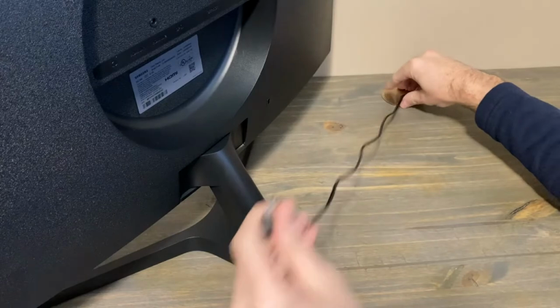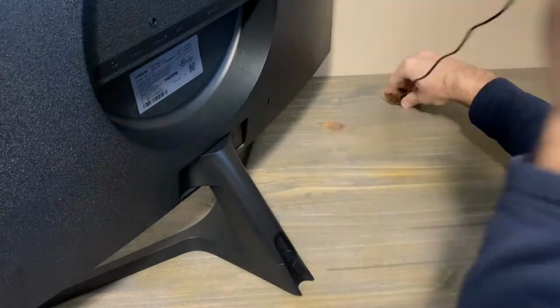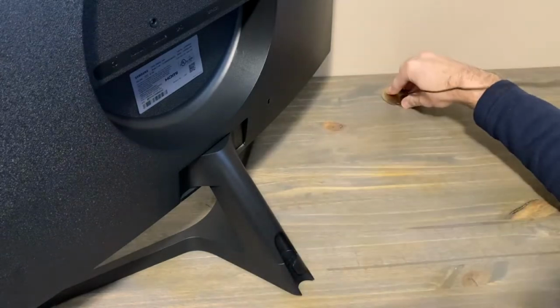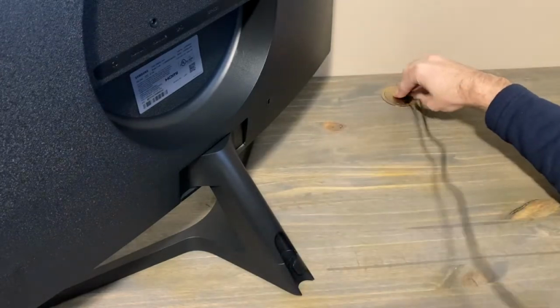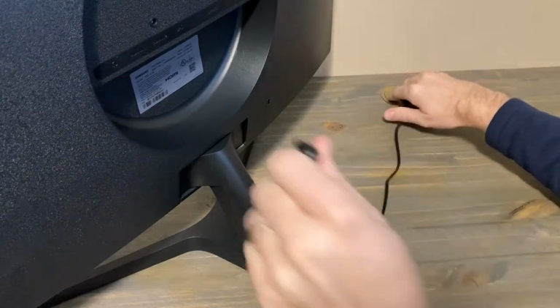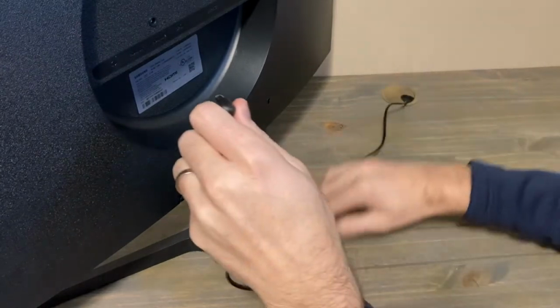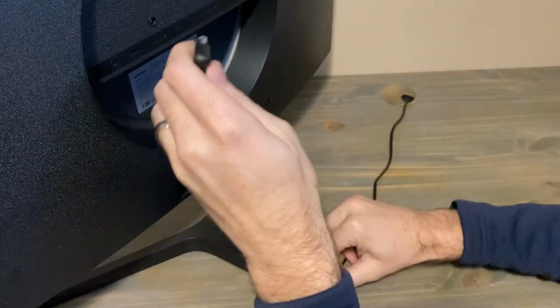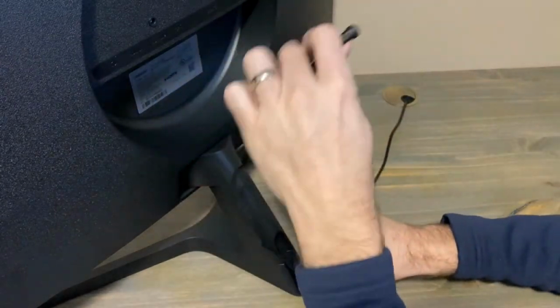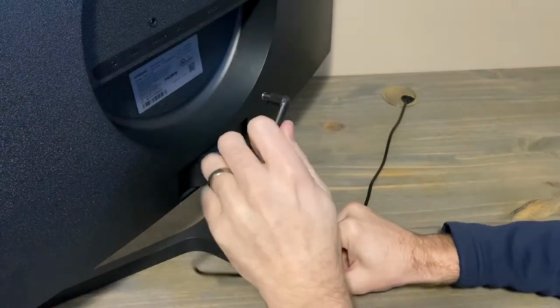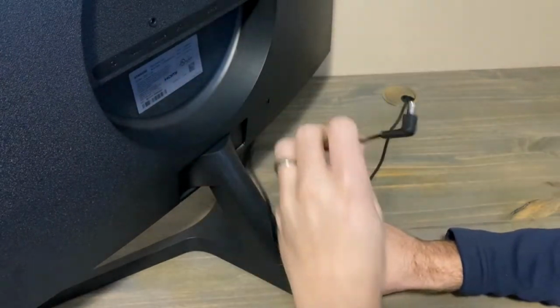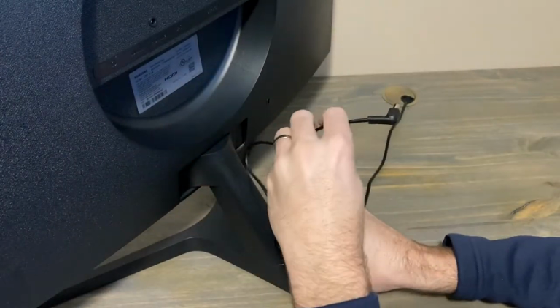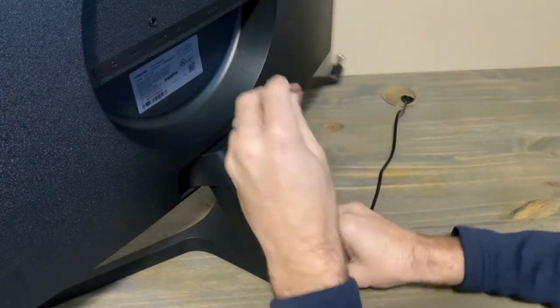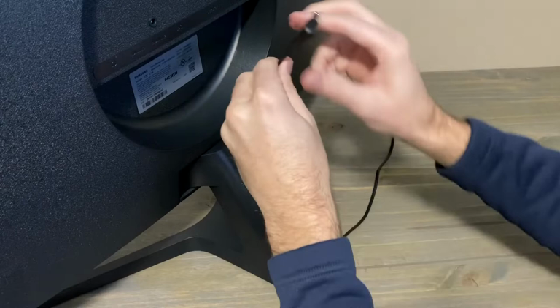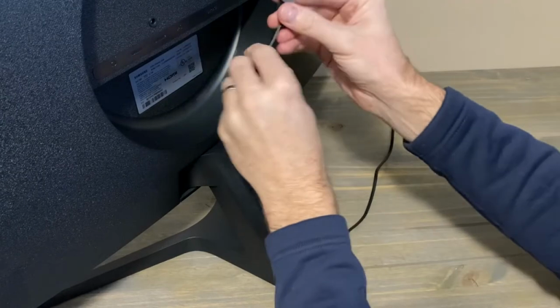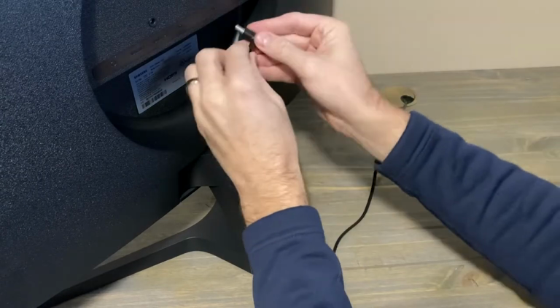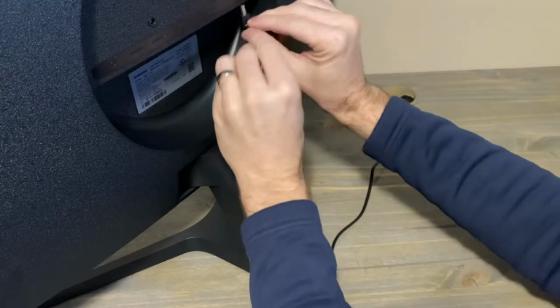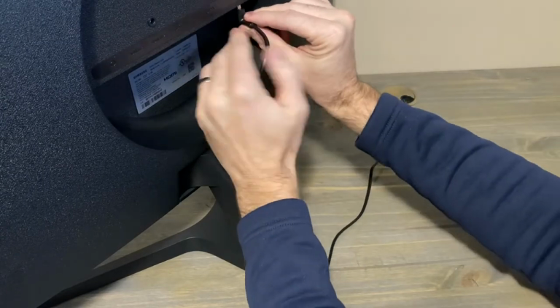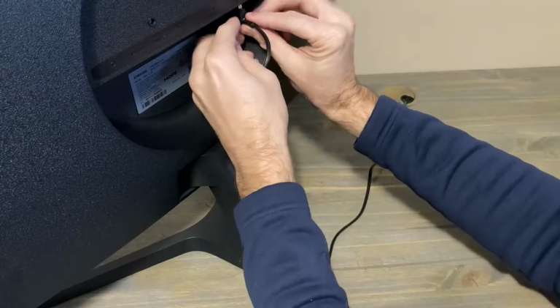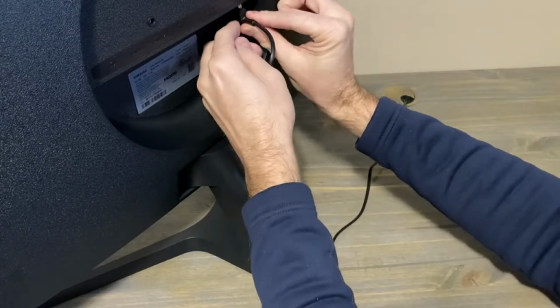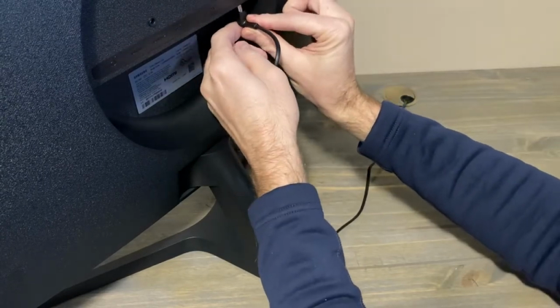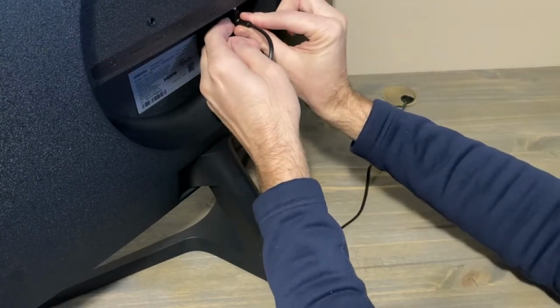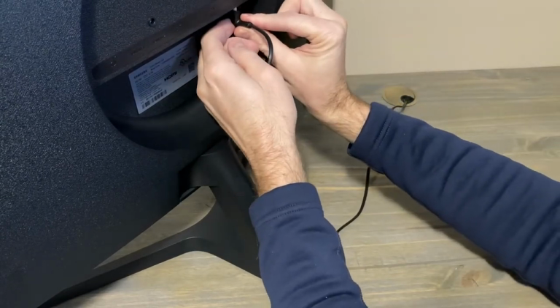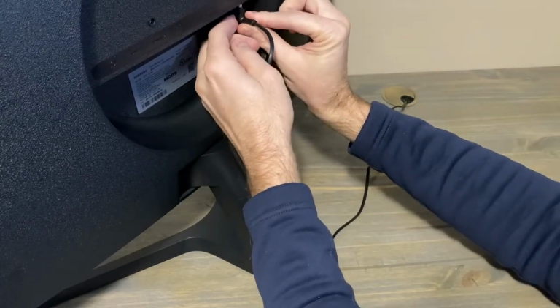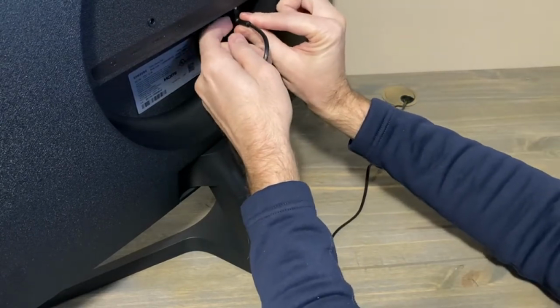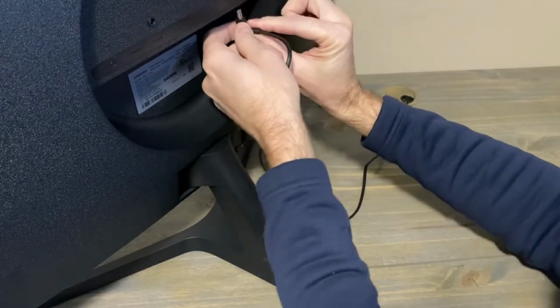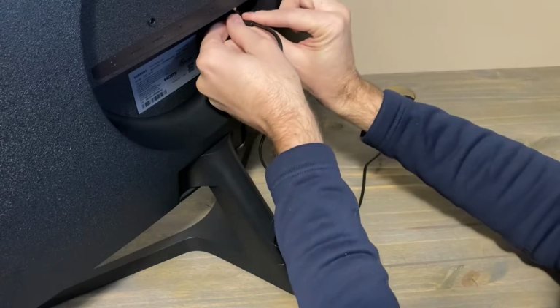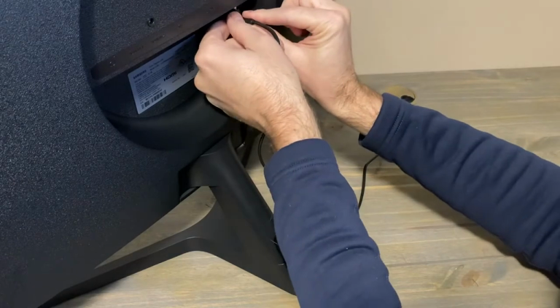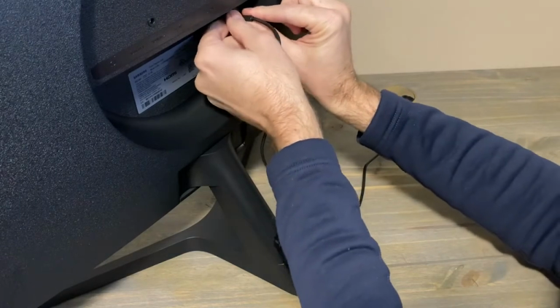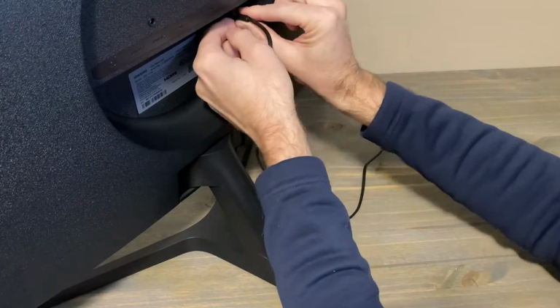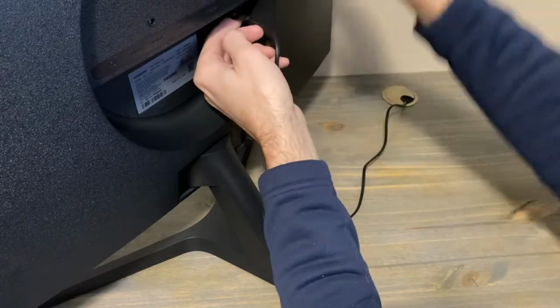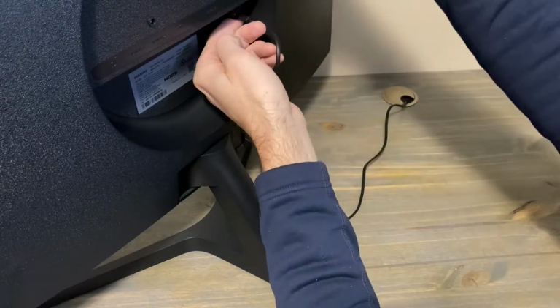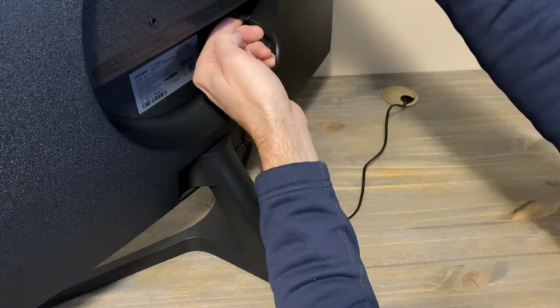We're going to run the power cord underneath my new desk. I've got these cool little brass plates here I need to tighten down — very fancy looking. Now because my channel is a DIY channel, I'm going to show you a little bit about my desk, but let's get this plugged in and locked down first.